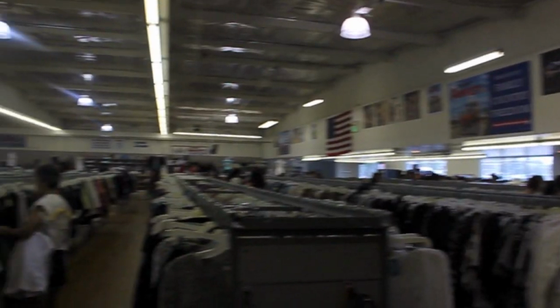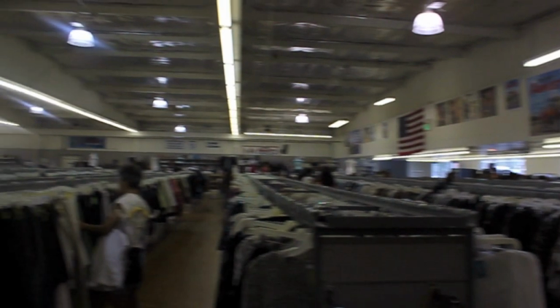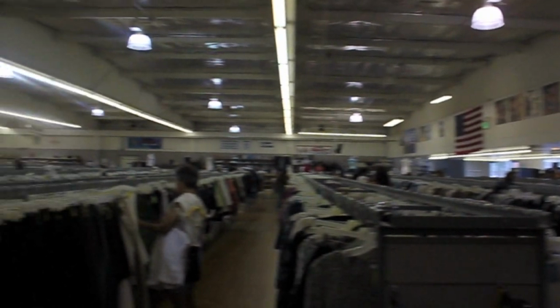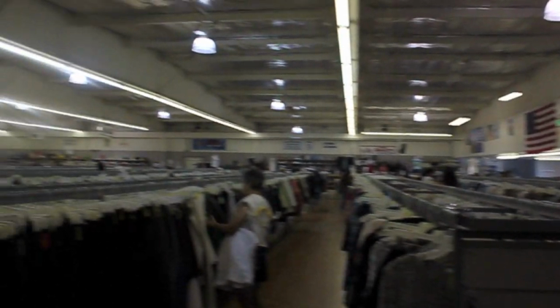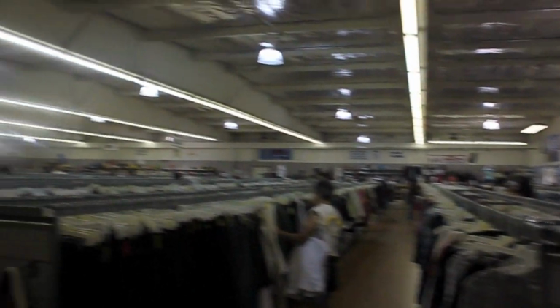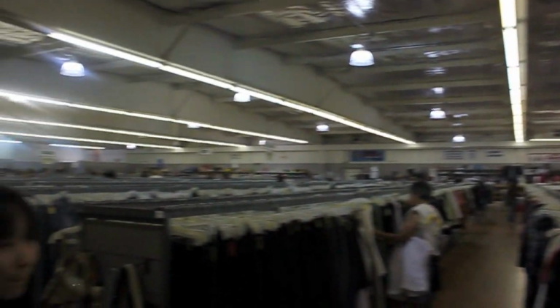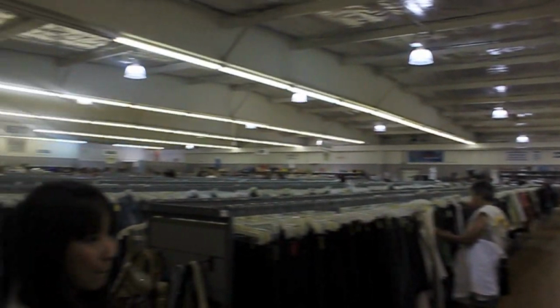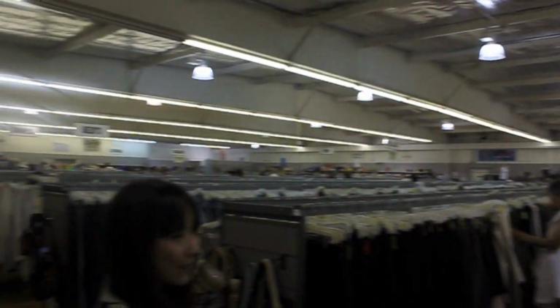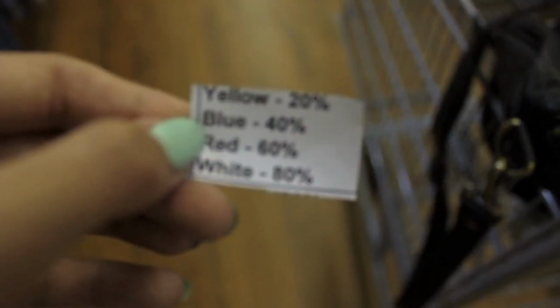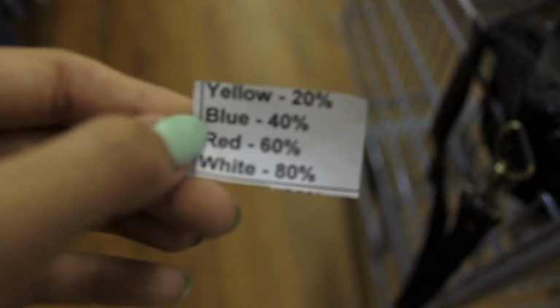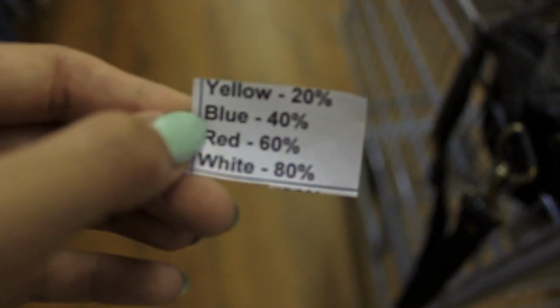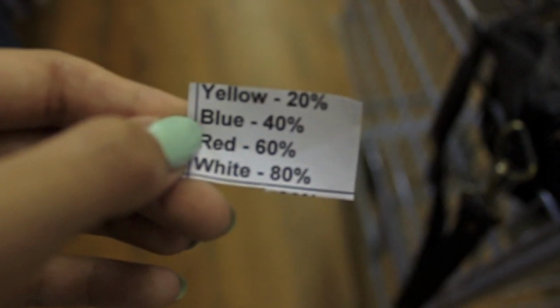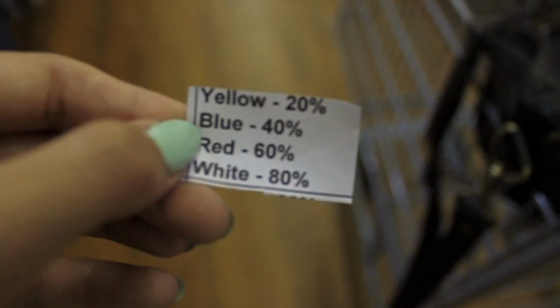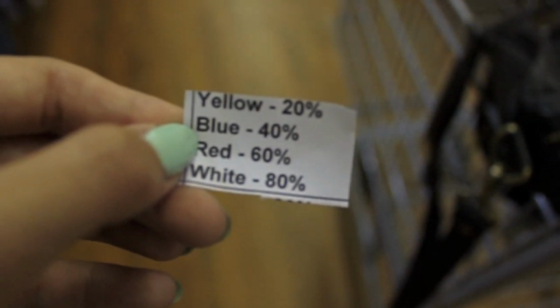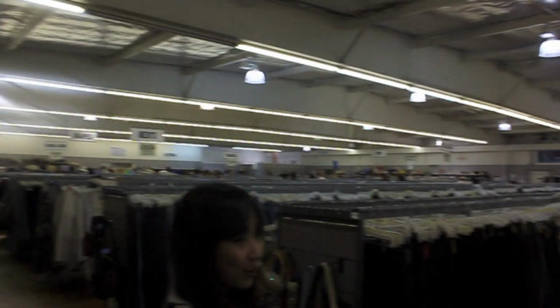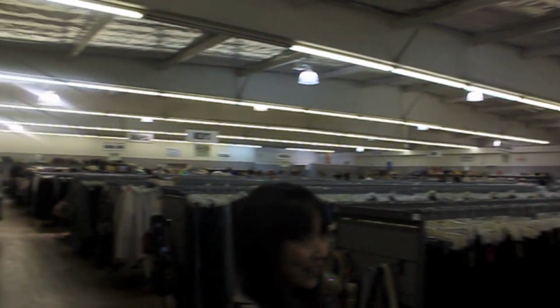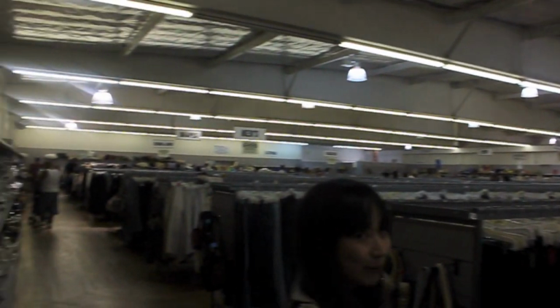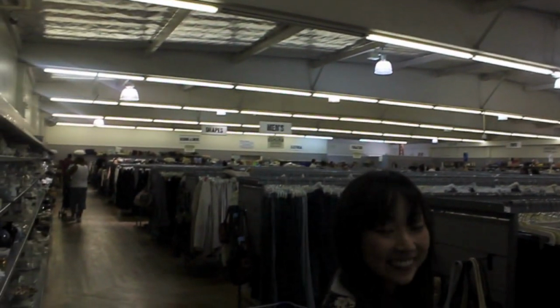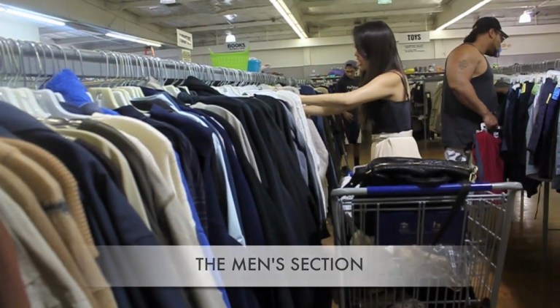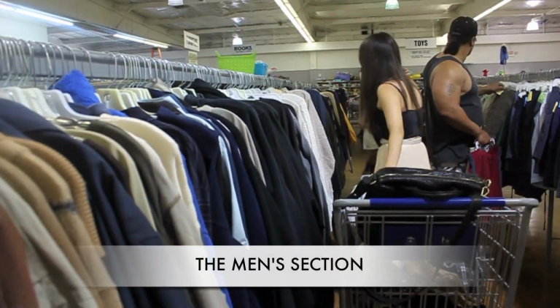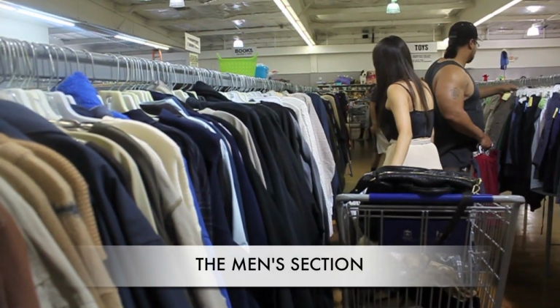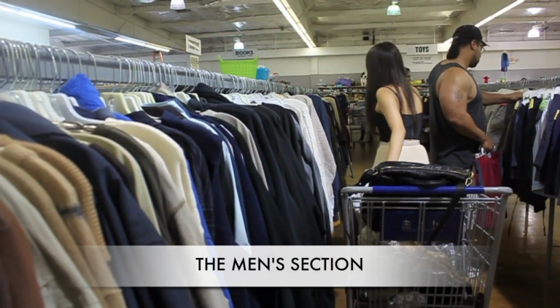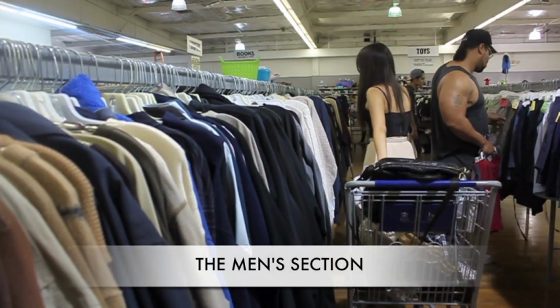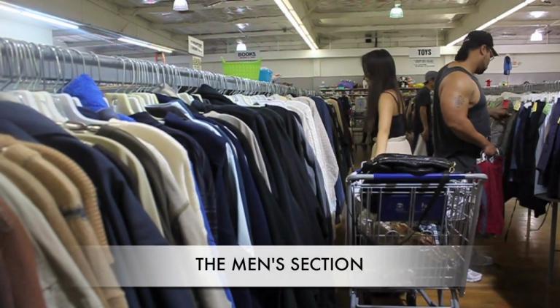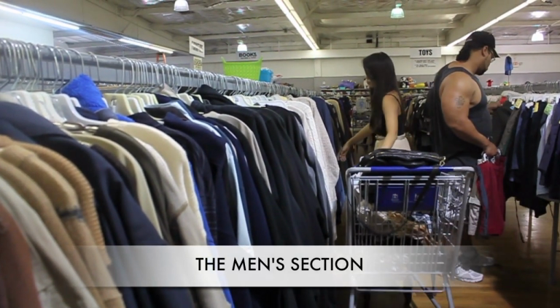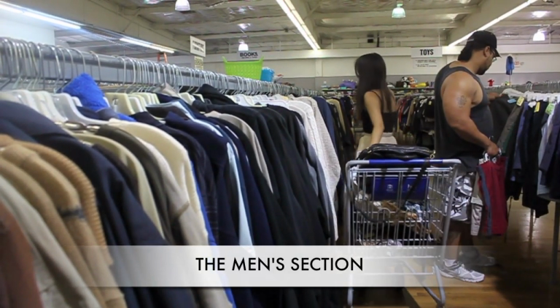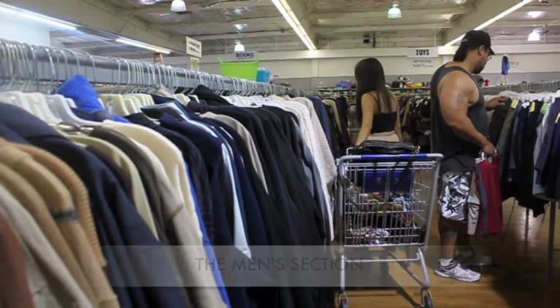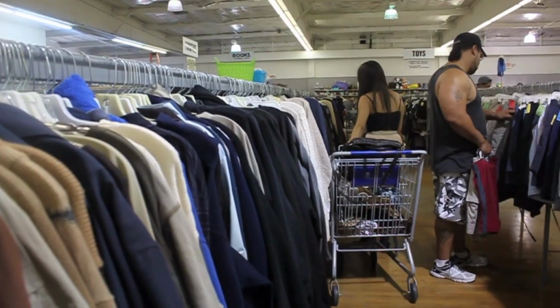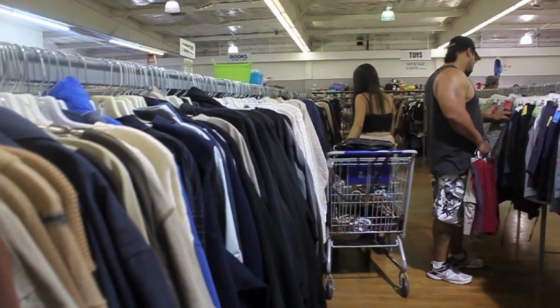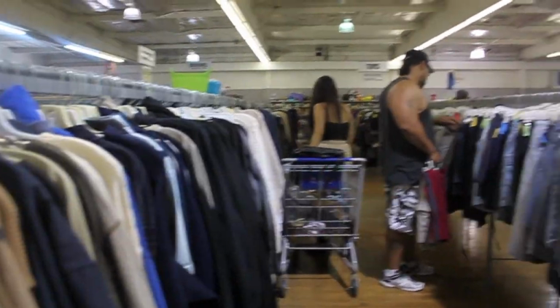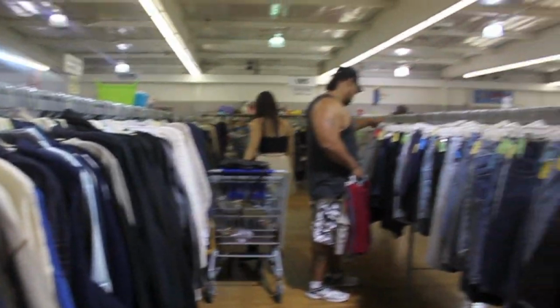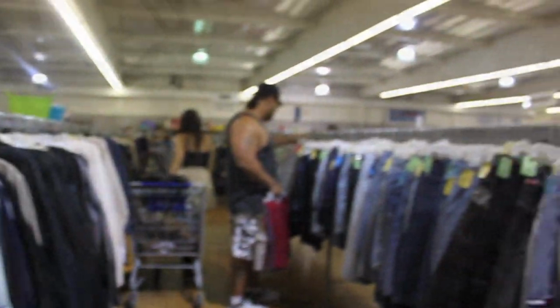As you guys can tell, this thrift store was pretty massive and these were all of the awesome sales that were going on that day. But it was super super hot so we got really sweaty fast, so there are not a lot of clips of us talking, and if there are, our heads are cut out.